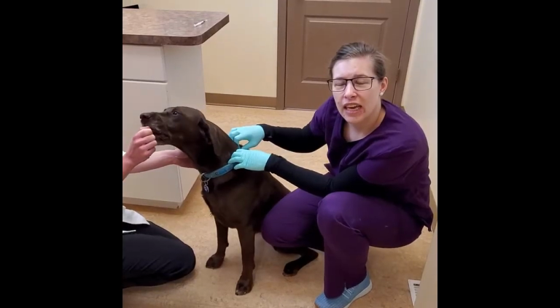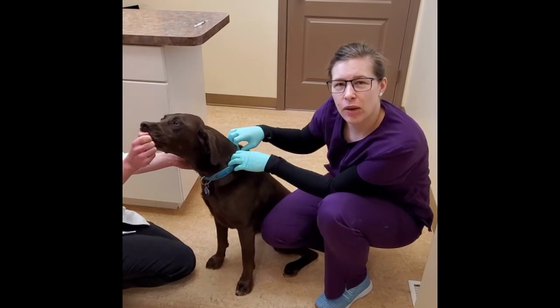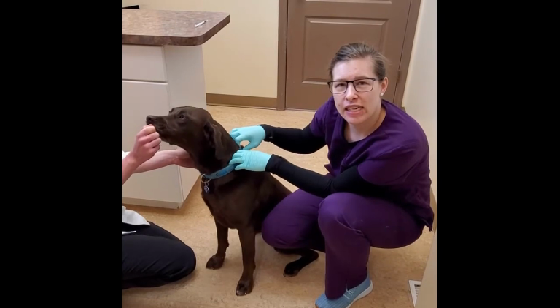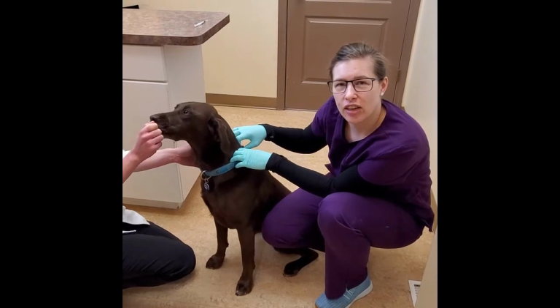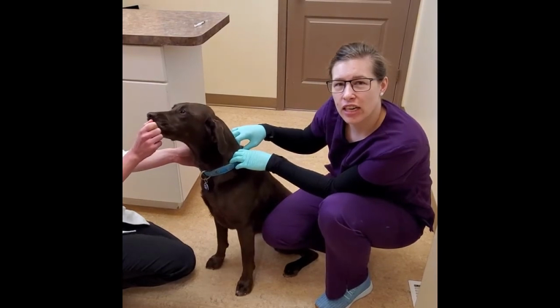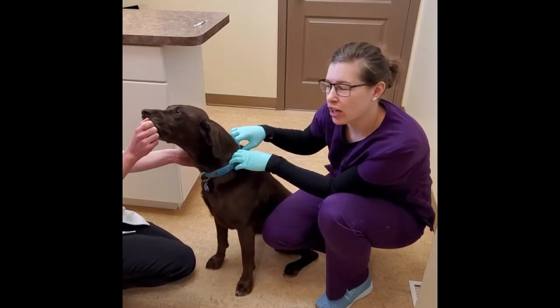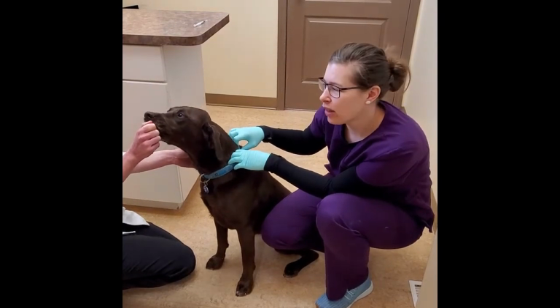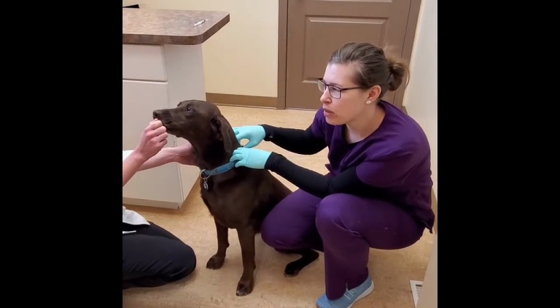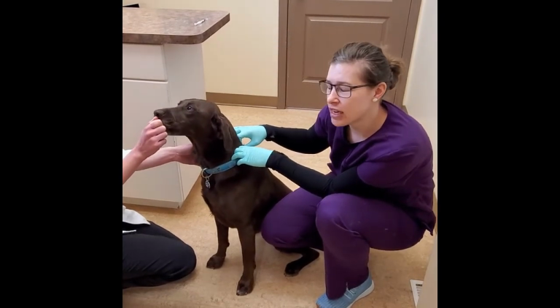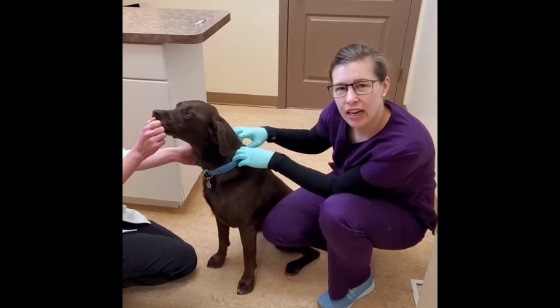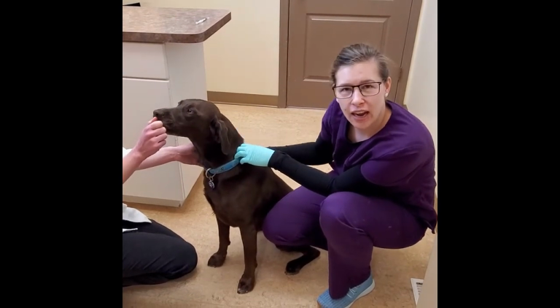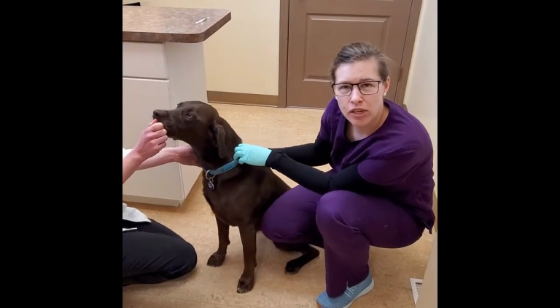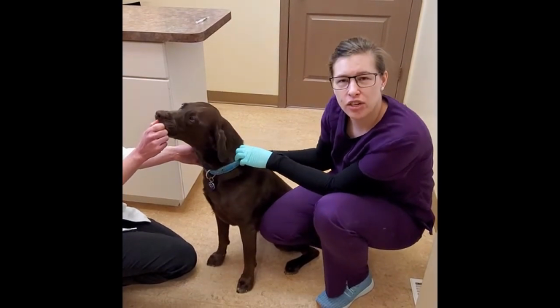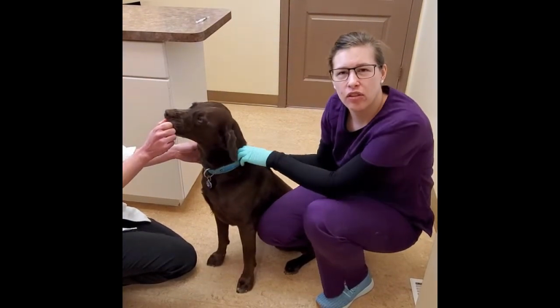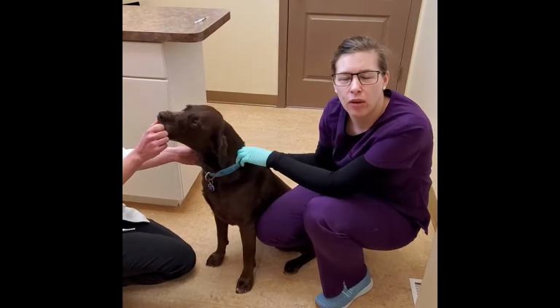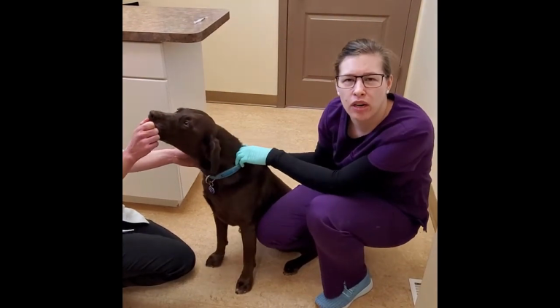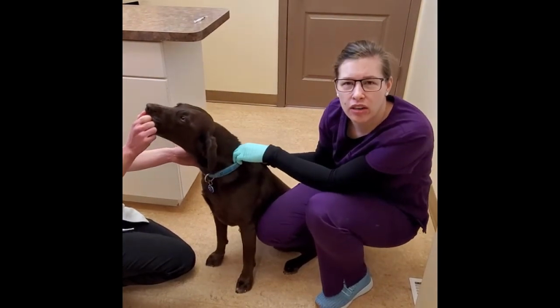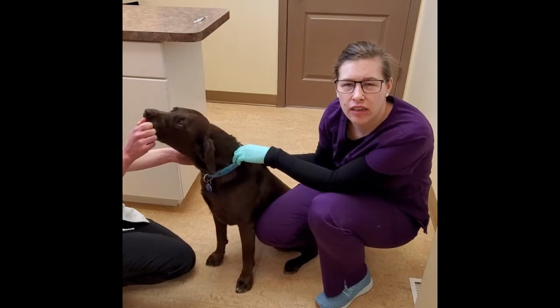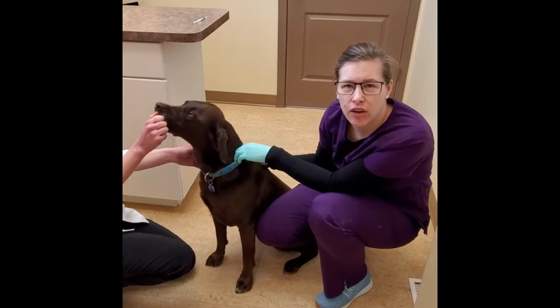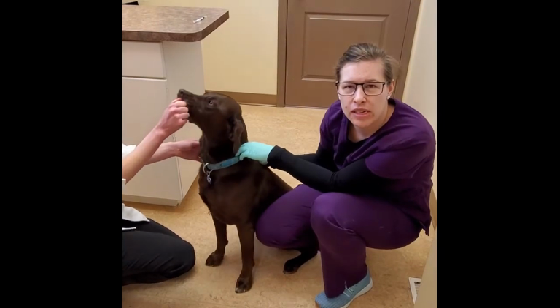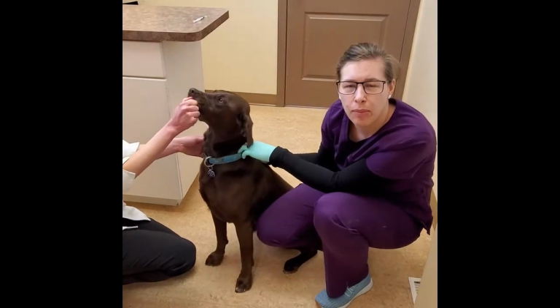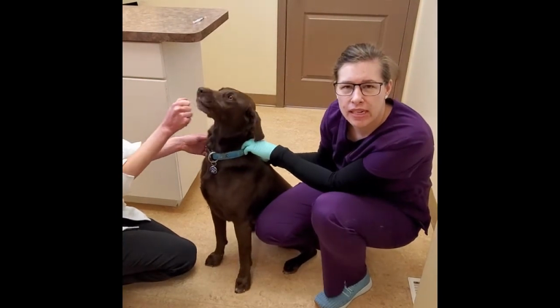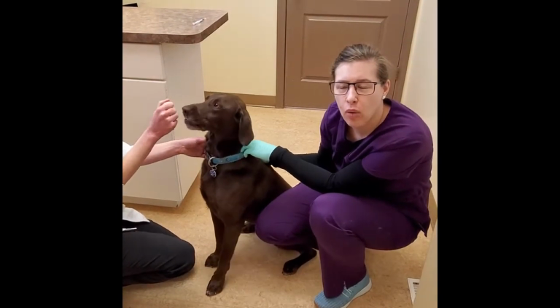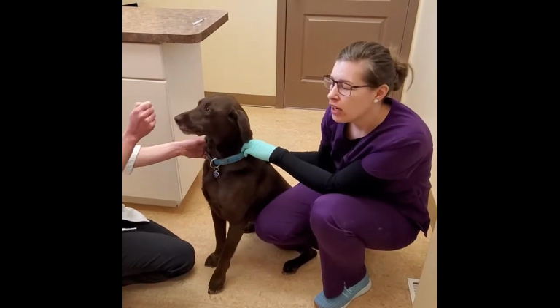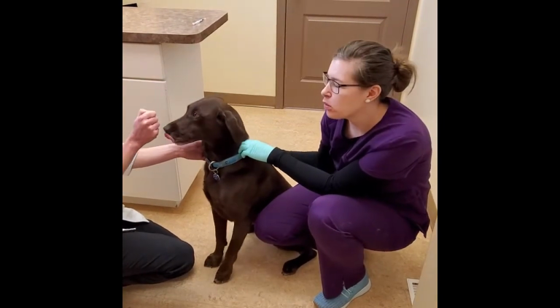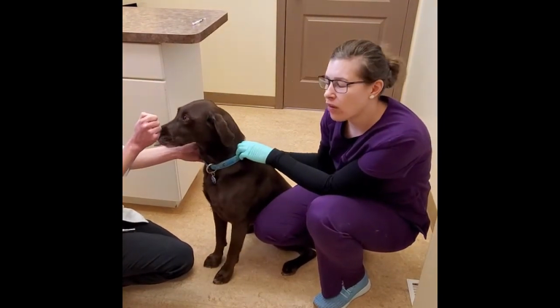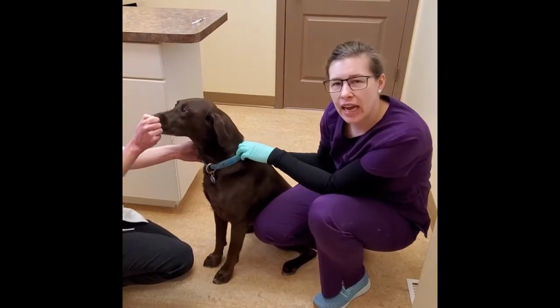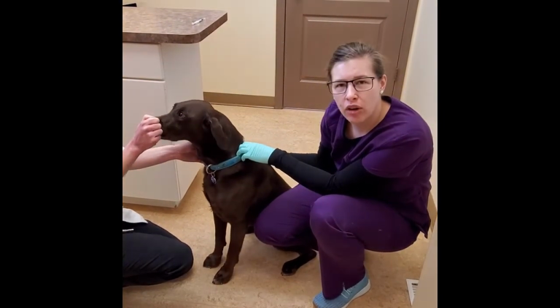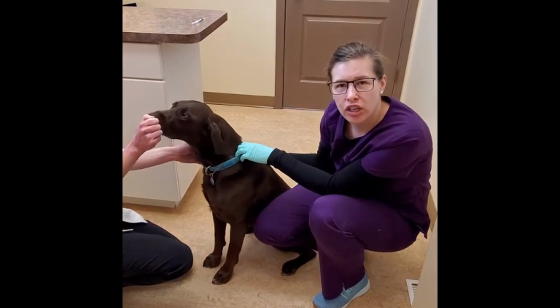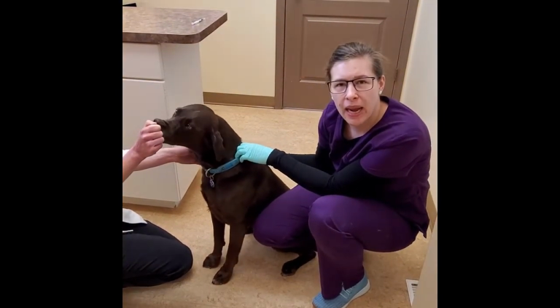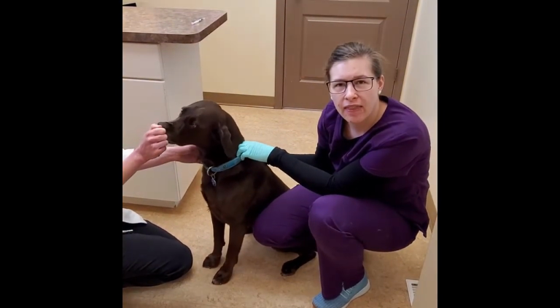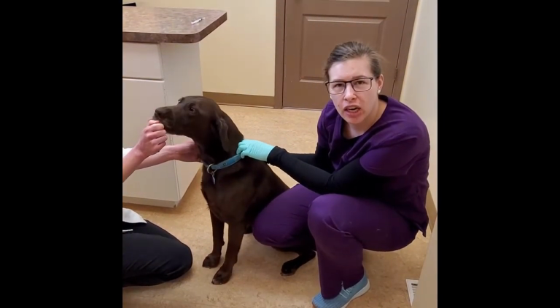Hey everyone, Taylor here with Bean again. We're just going to do a little follow-up to our ear cleaning video that we did a couple weeks ago. I just want to show everybody how you're actually going to medicate the ear.